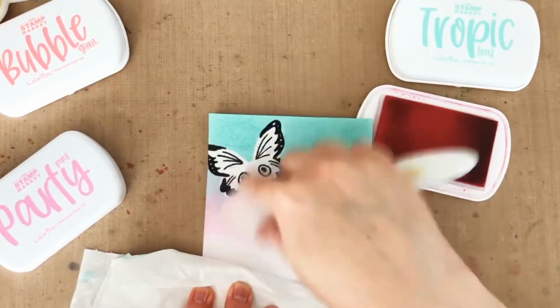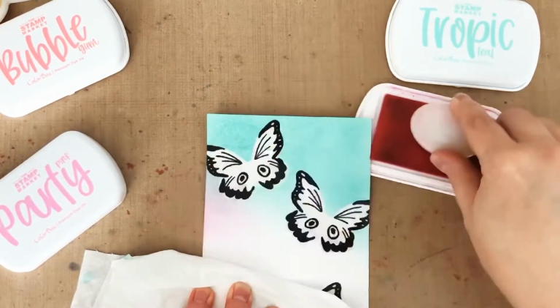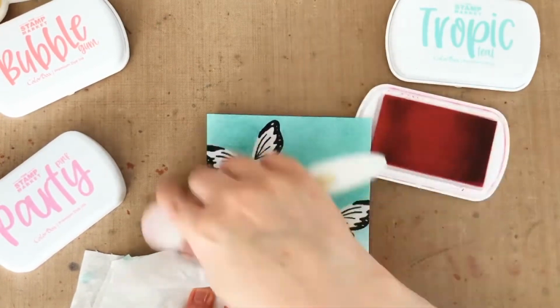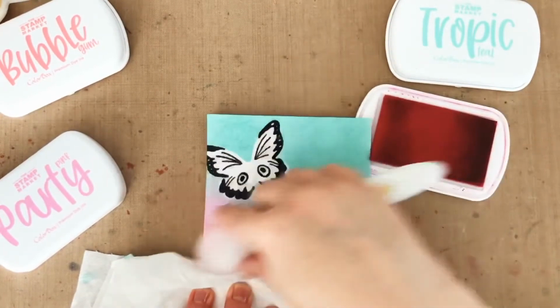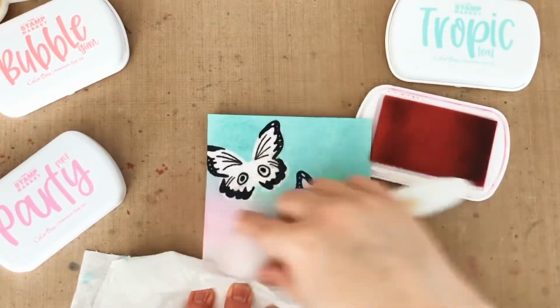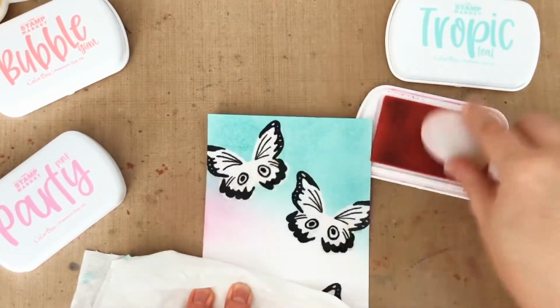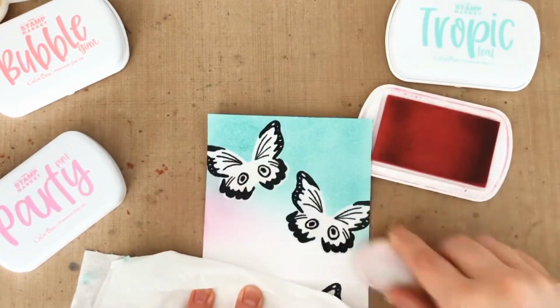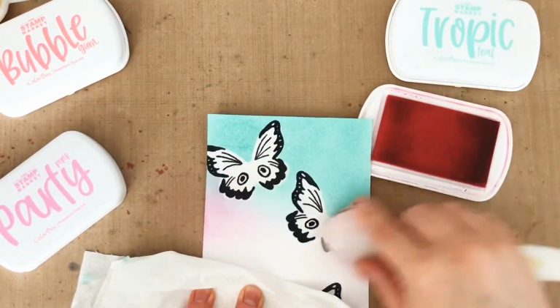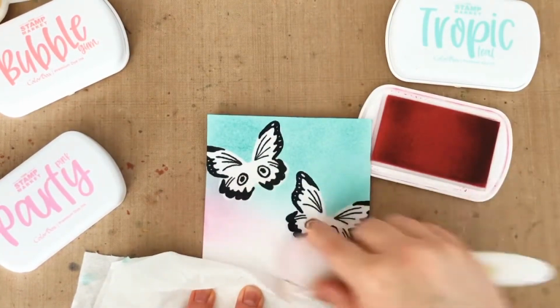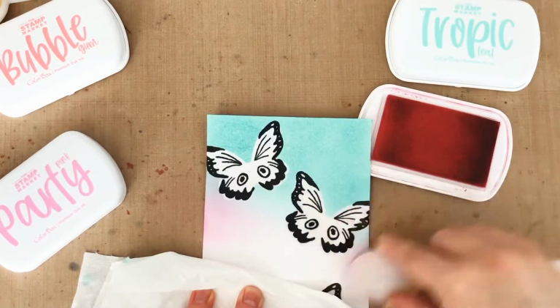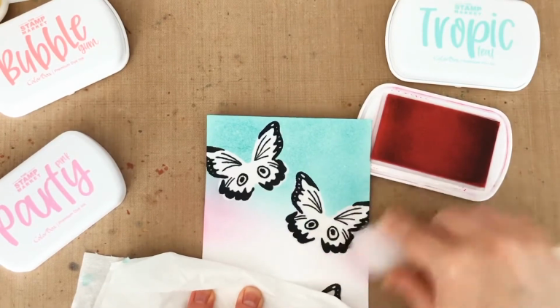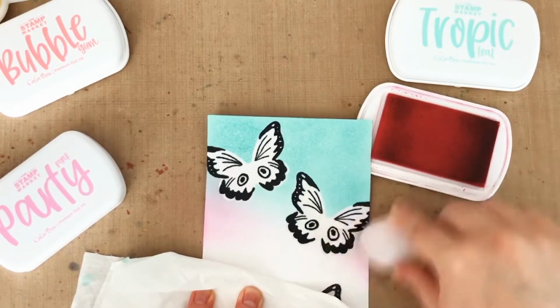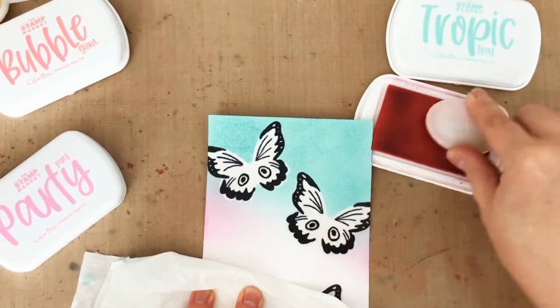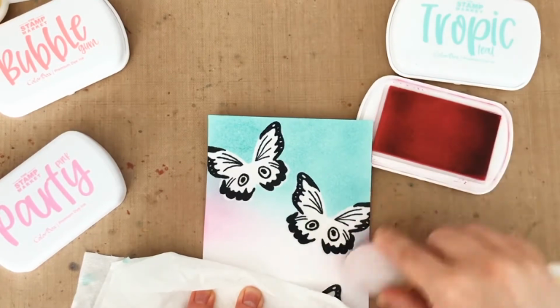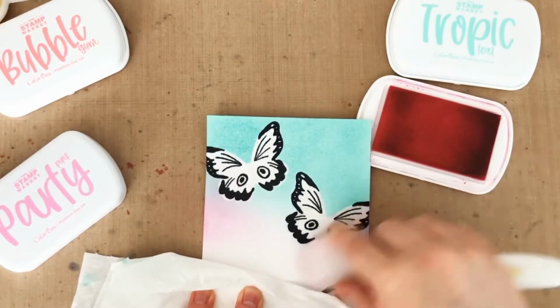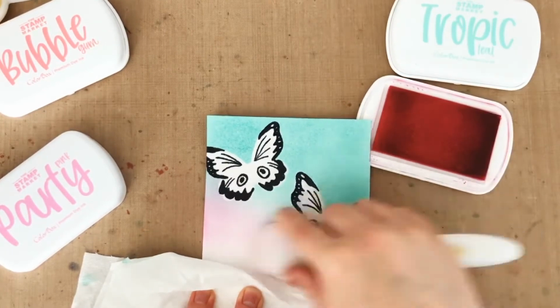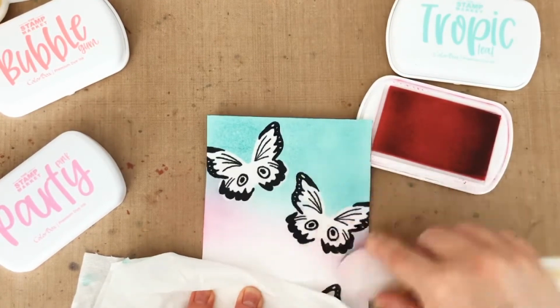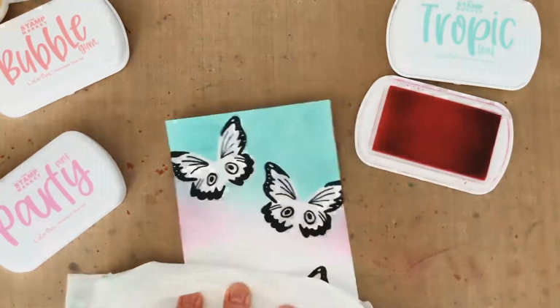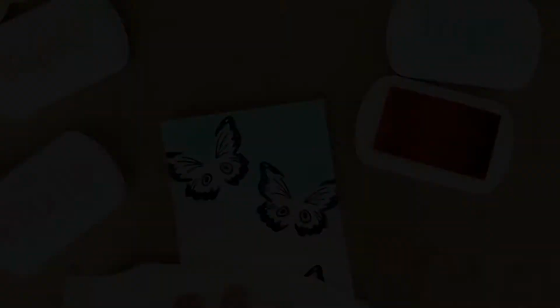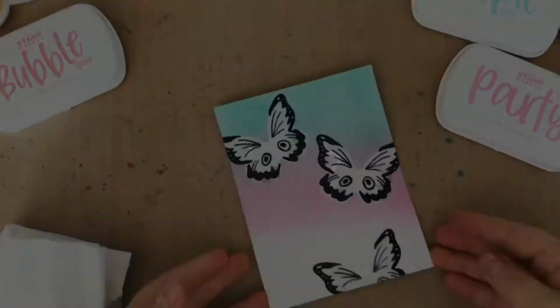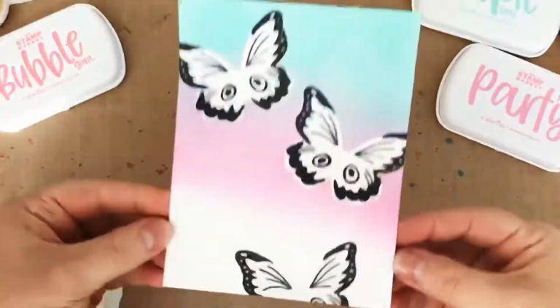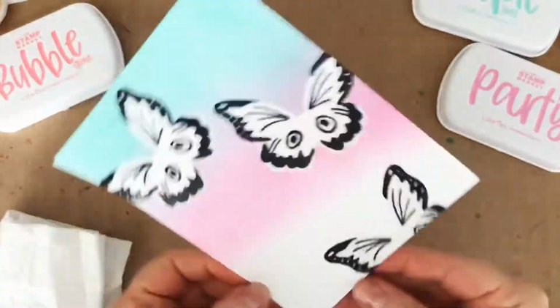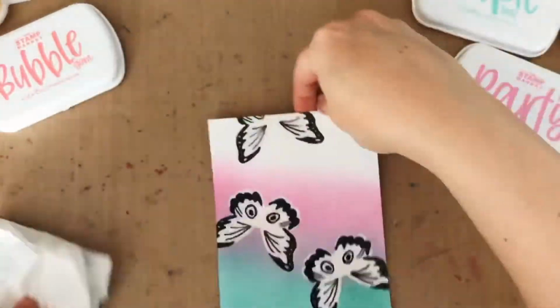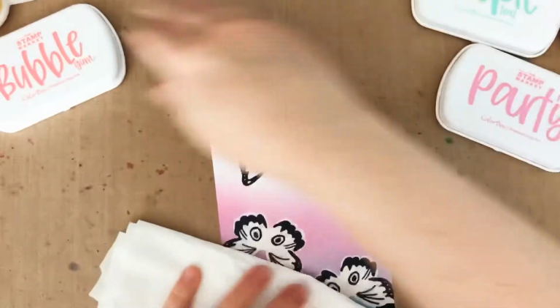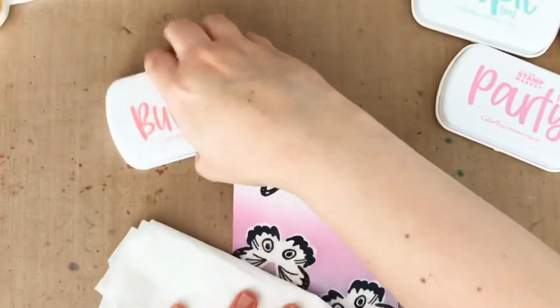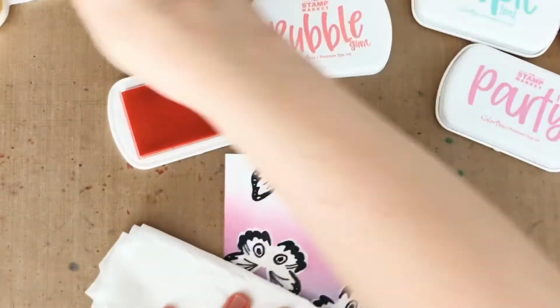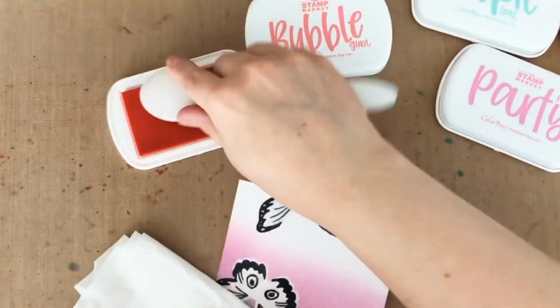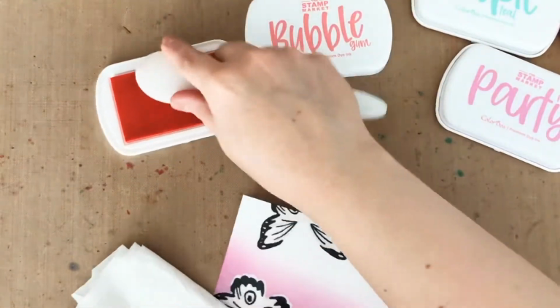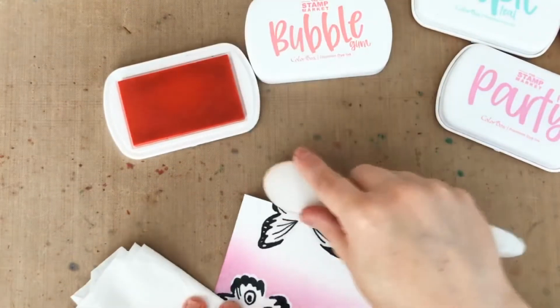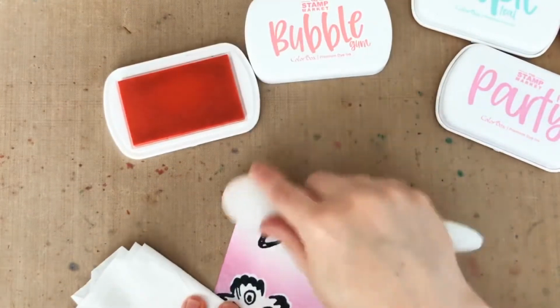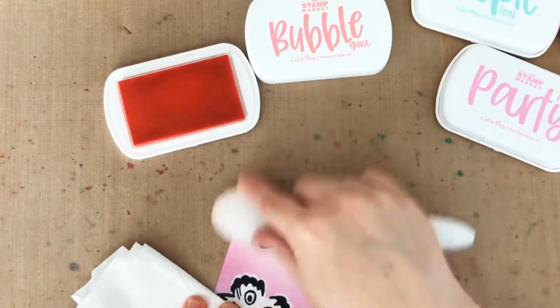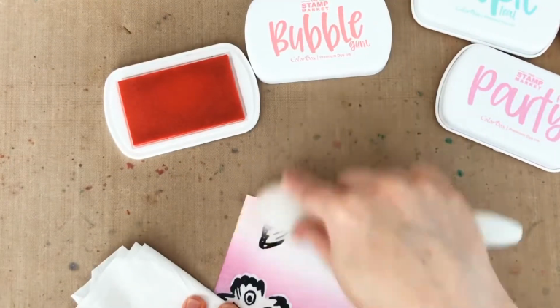After I have enough of that gorgeous Tropic Teal, which is one of my favorite colors, I'm going to move on to party pink. And I like that I can kind of overlap them for a little pop of purple. Finally, I'm going to finish with some bubble gum.